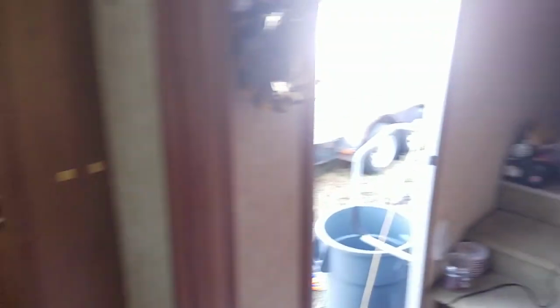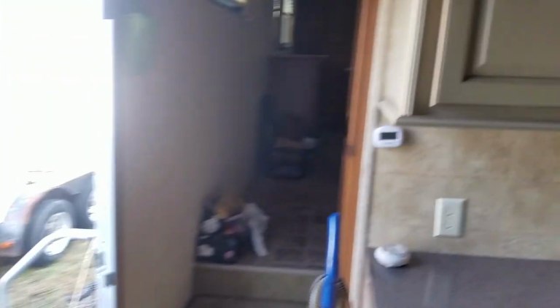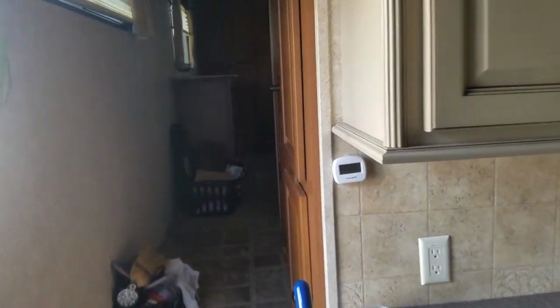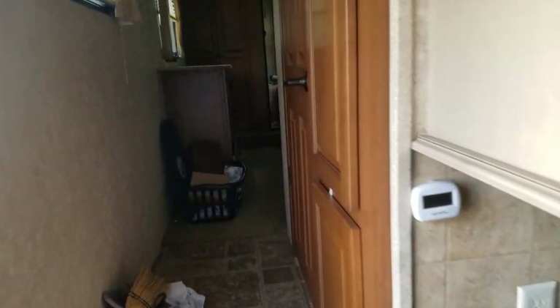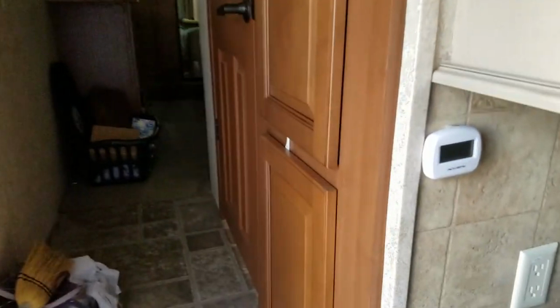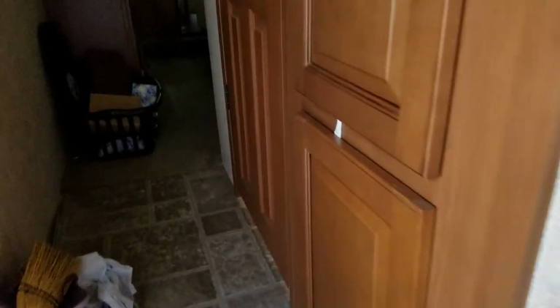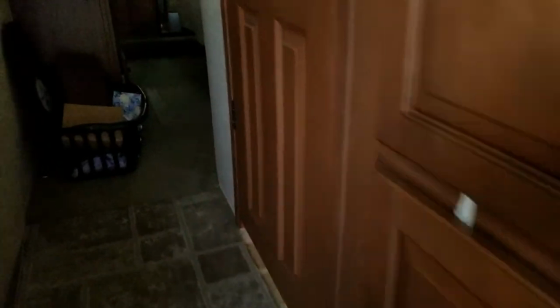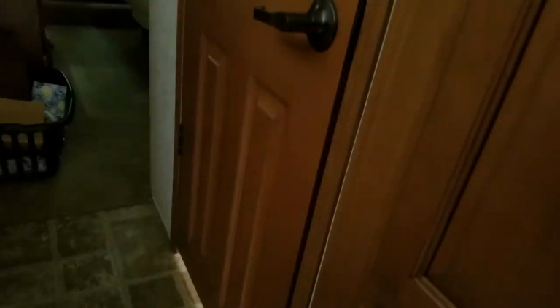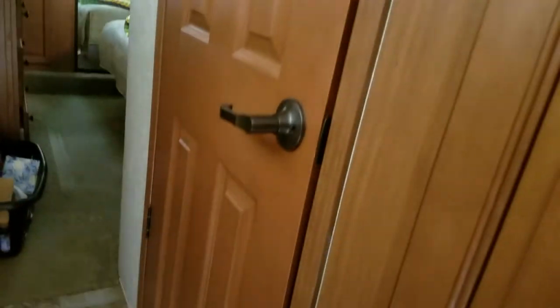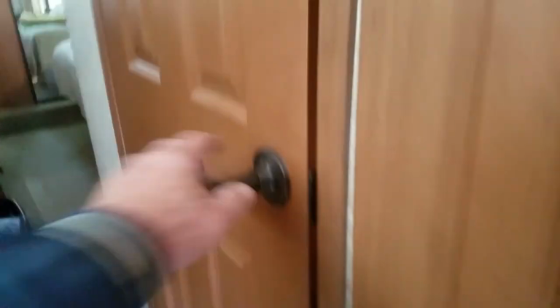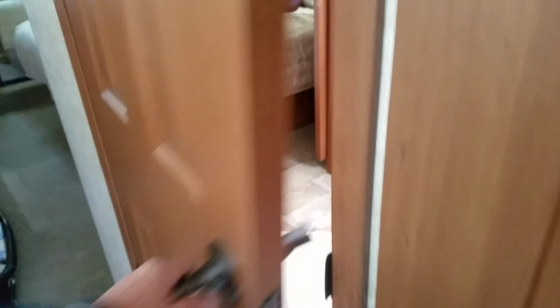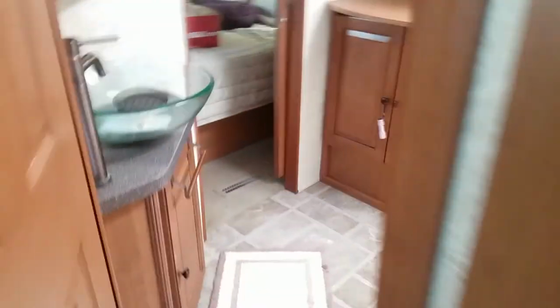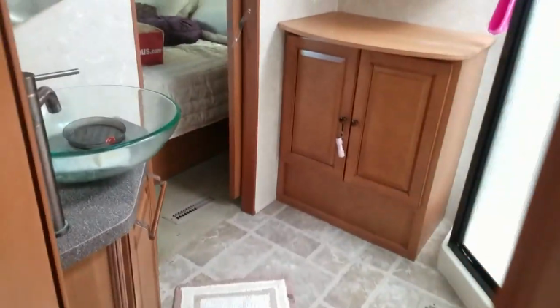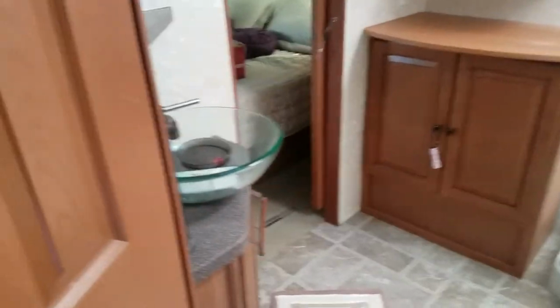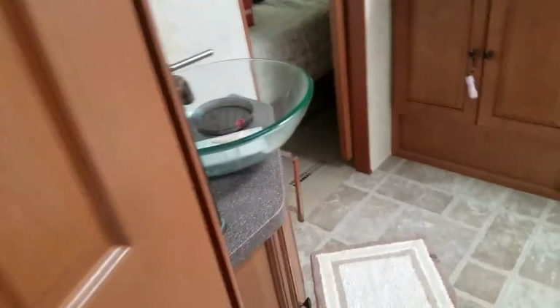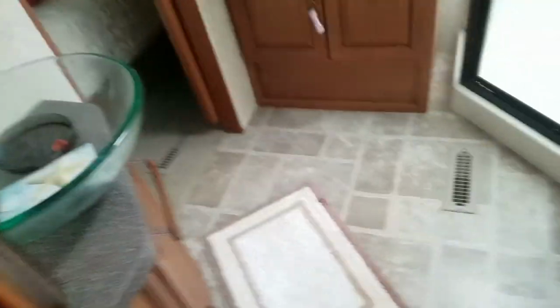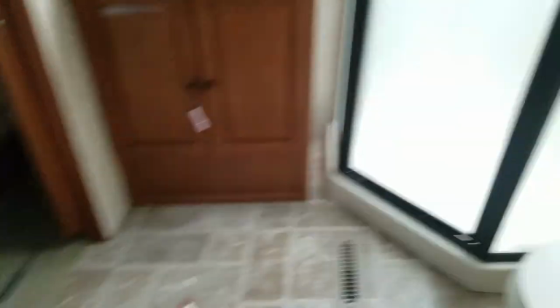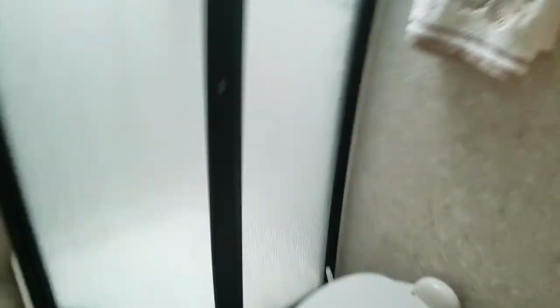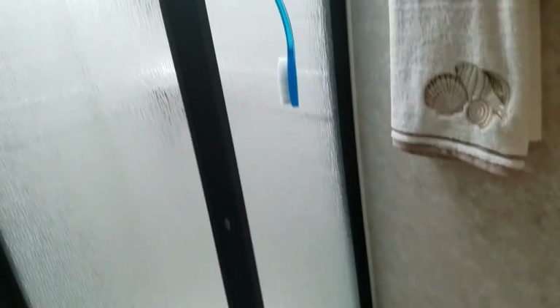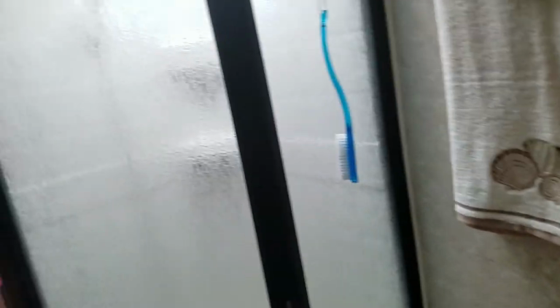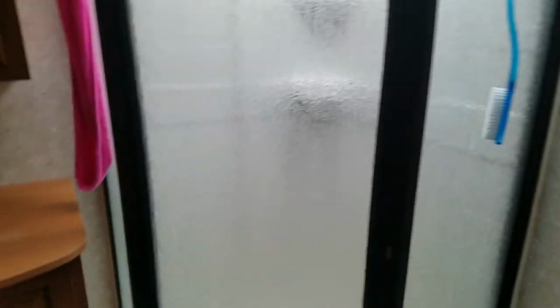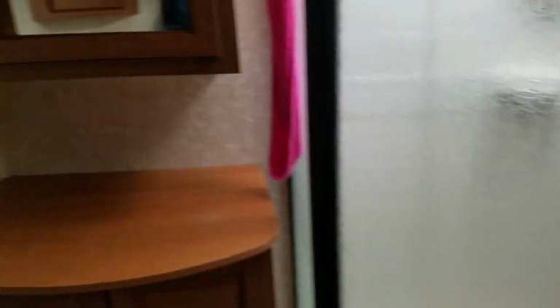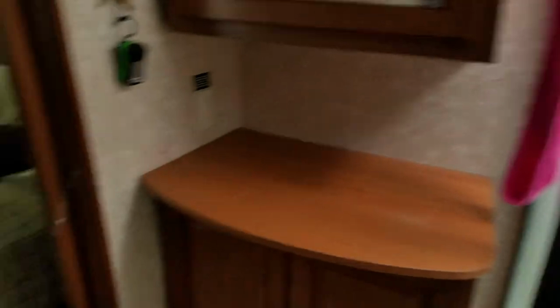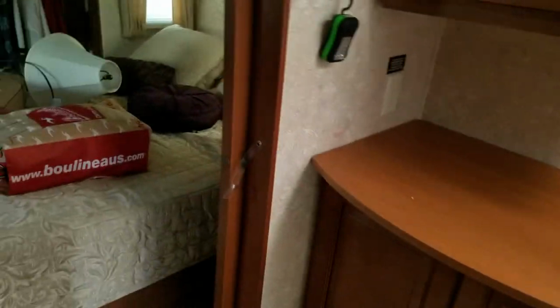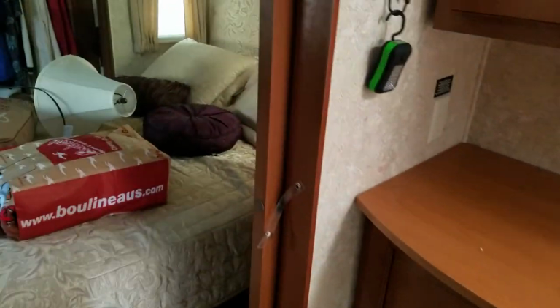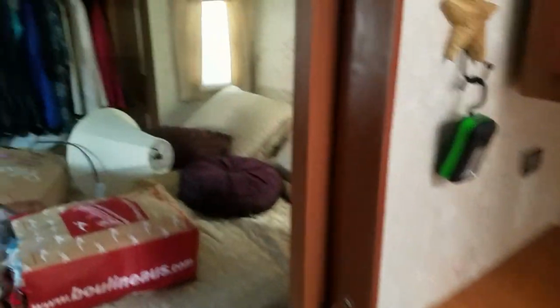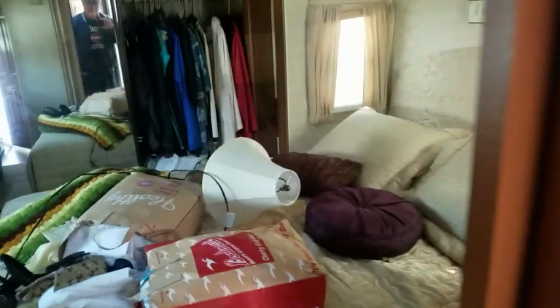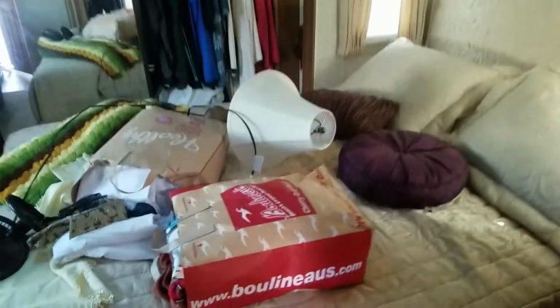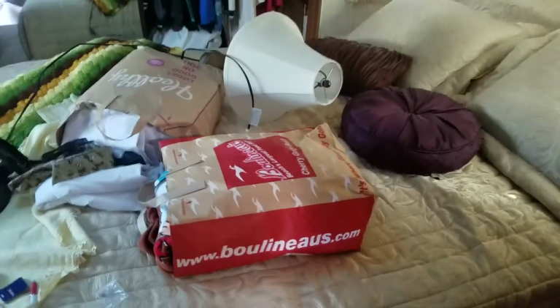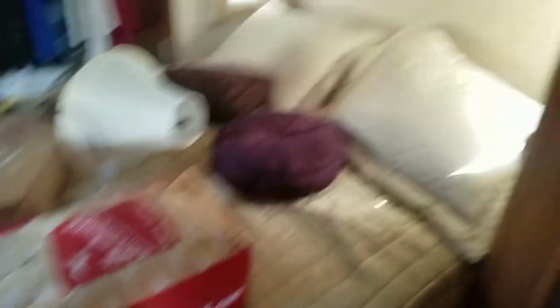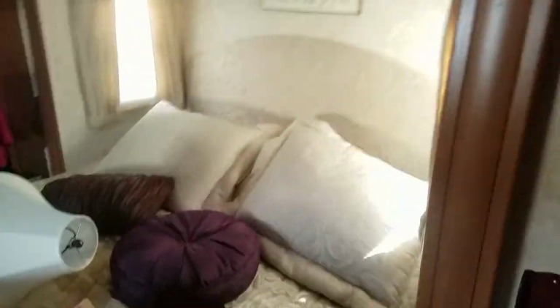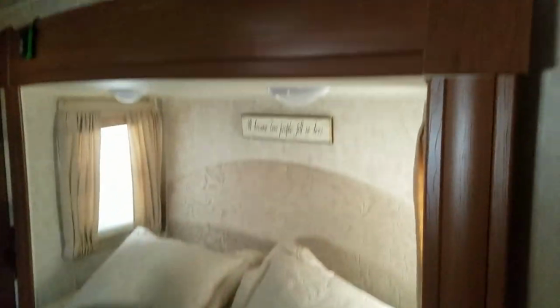I may end up selling this thing if we don't take it to Myrtle Beach. Here's the bathroom — wiped it up a little bit — and back to the bedroom. I've got all the stuff laying there because when we're driving we just throw stuff up on it.